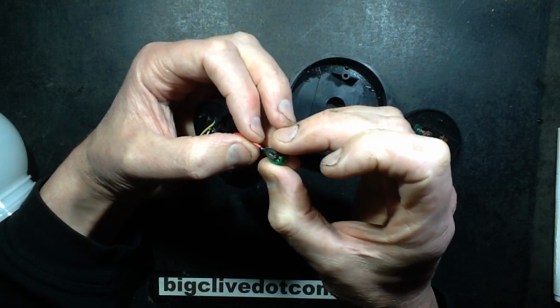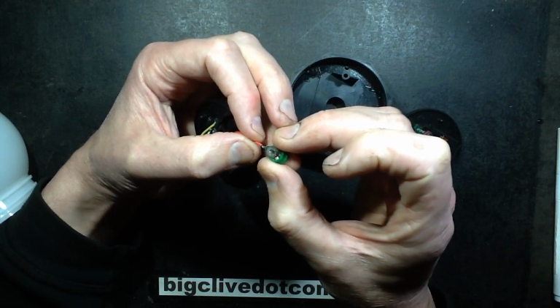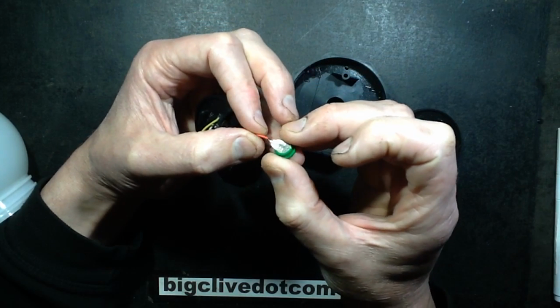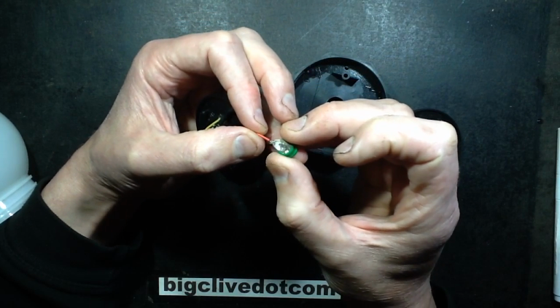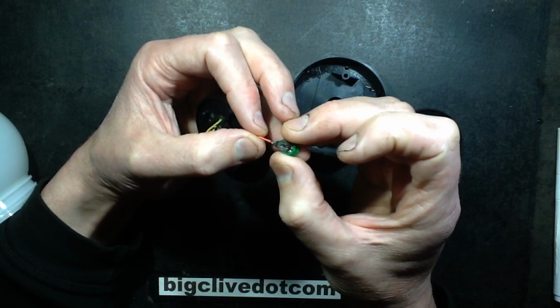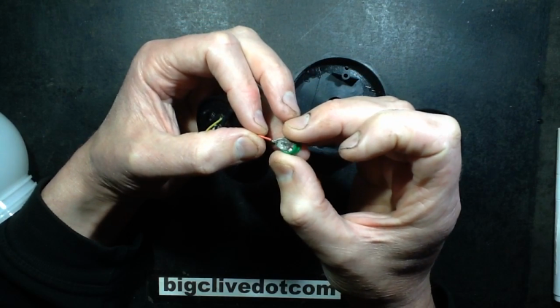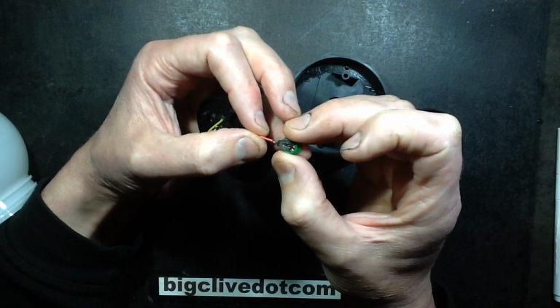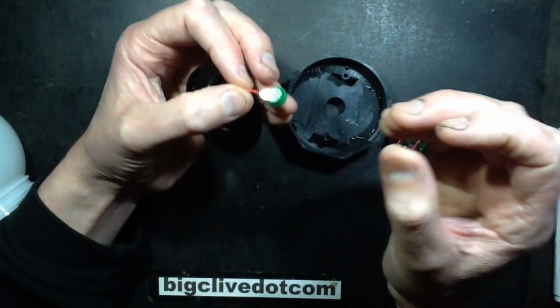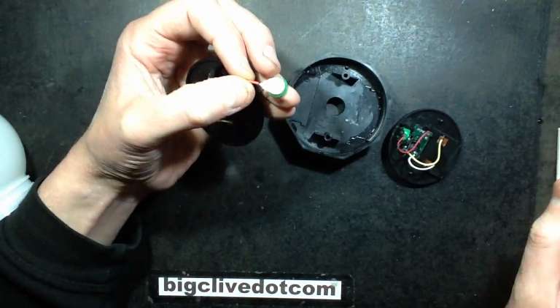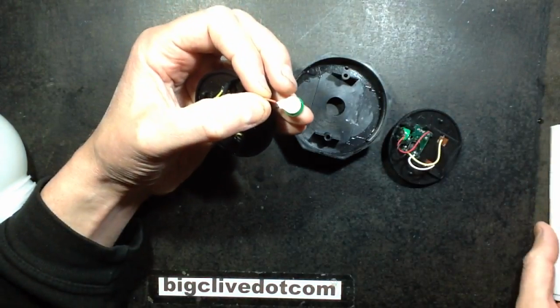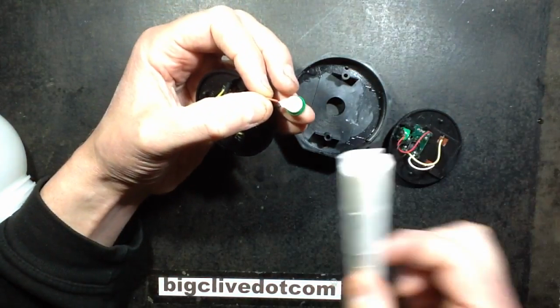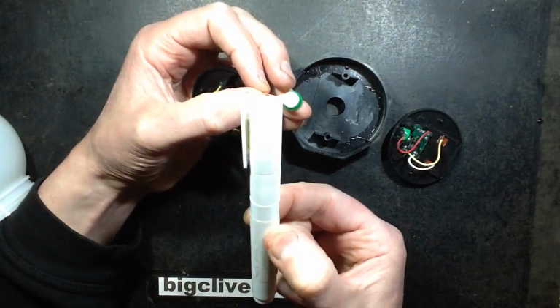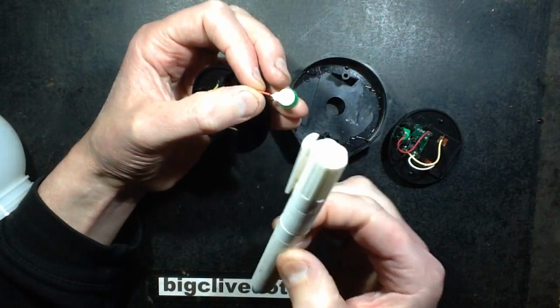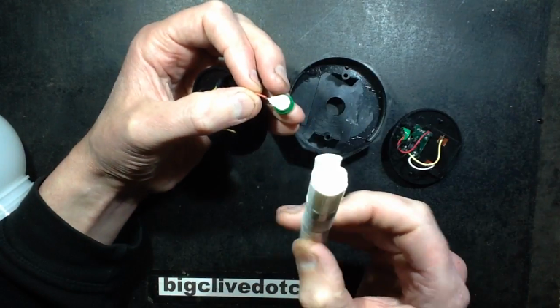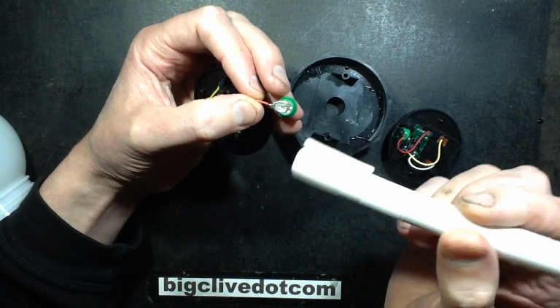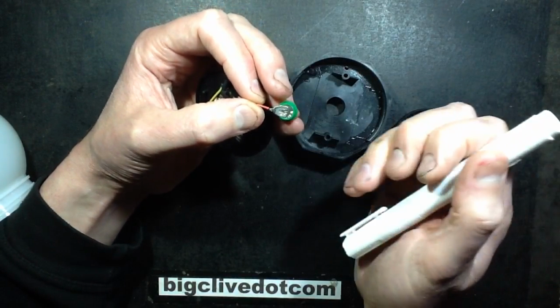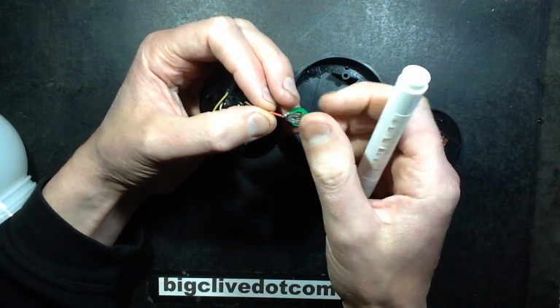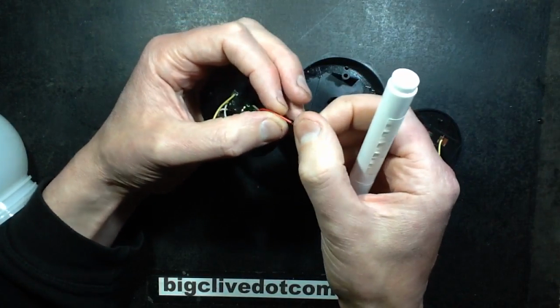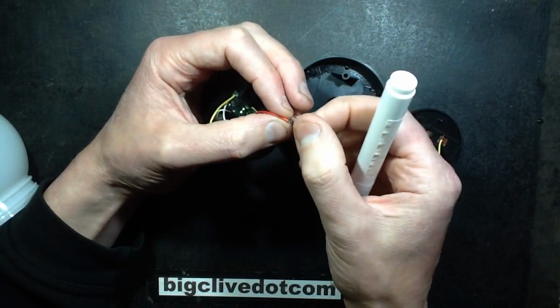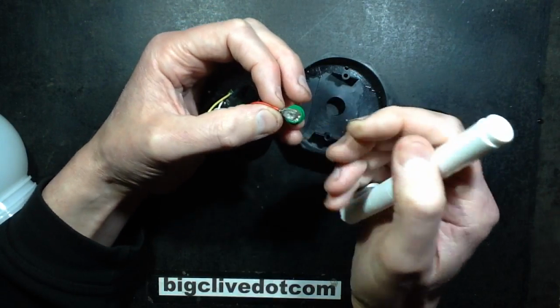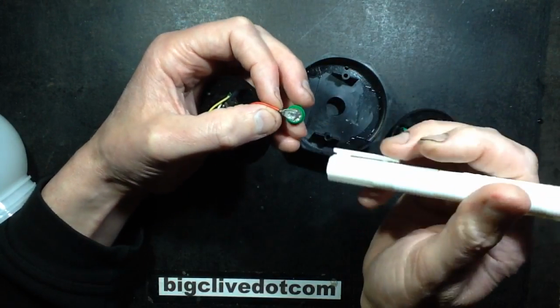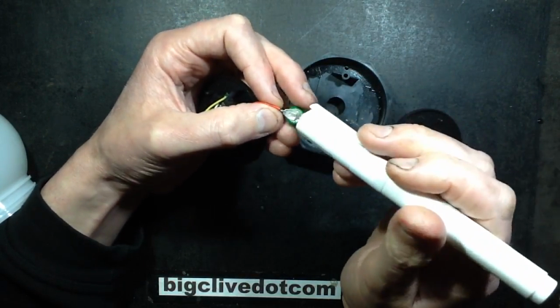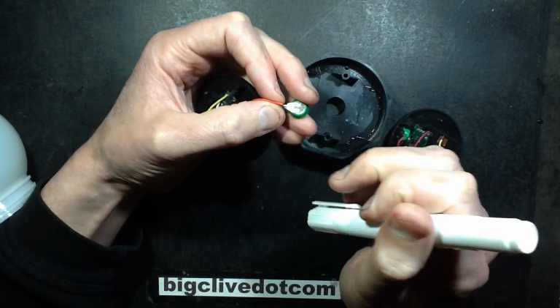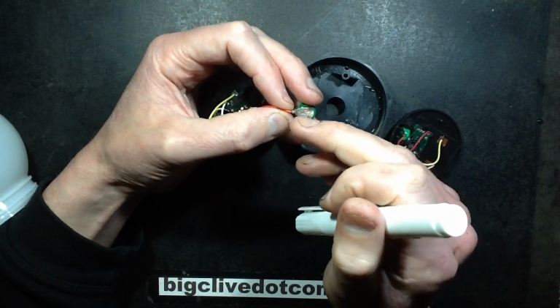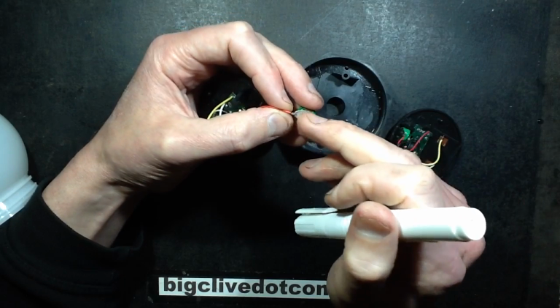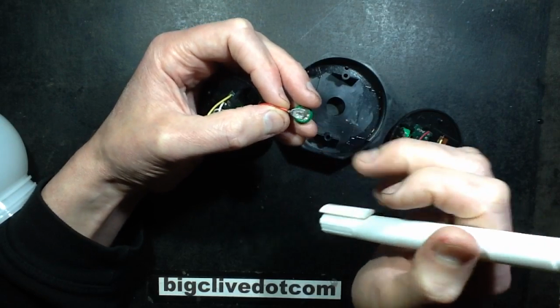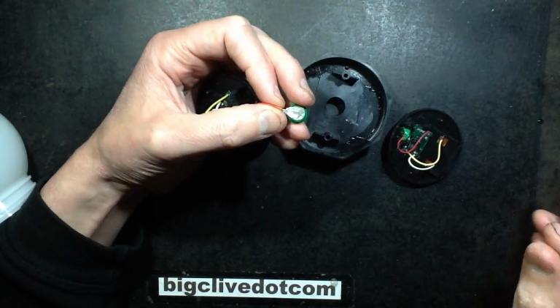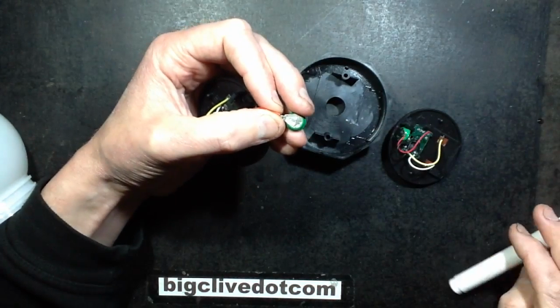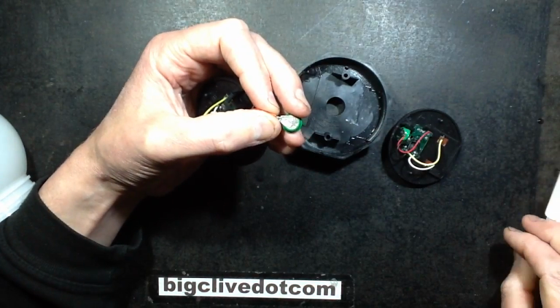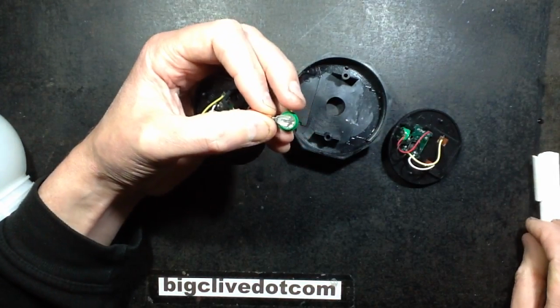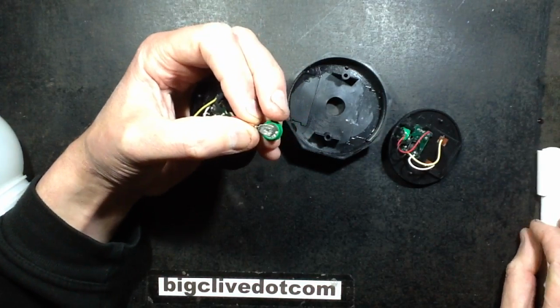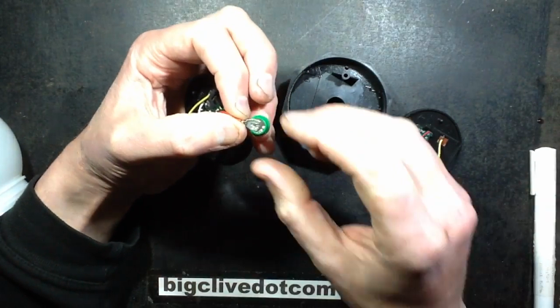To get that to stick again I had to abrade it and use some flux, because the flux and solder they would have used originally would have been optimized to go onto this metal, which I do think is stainless steel.